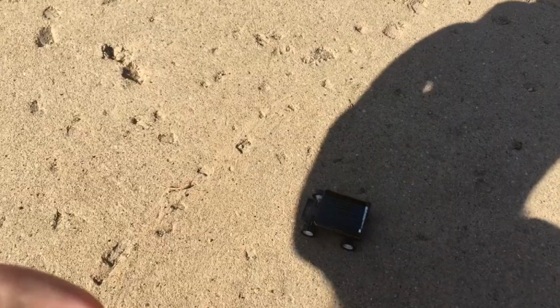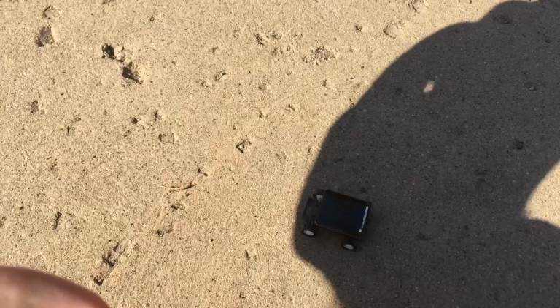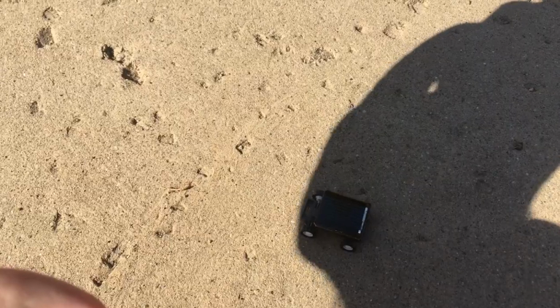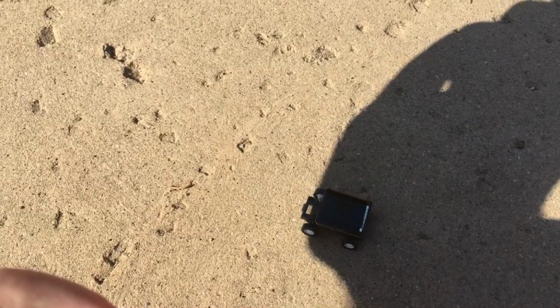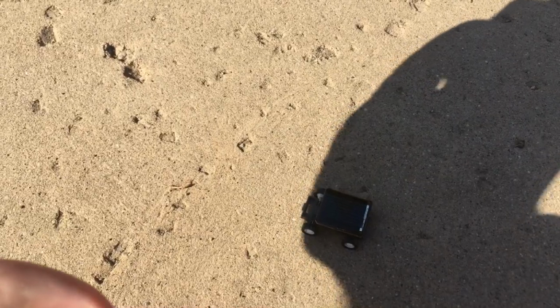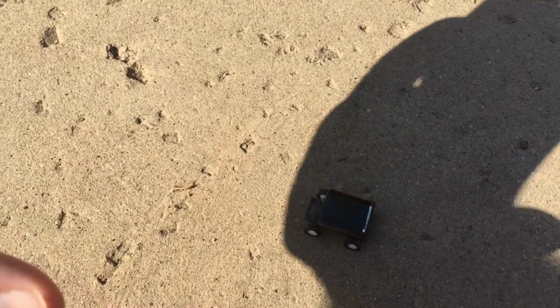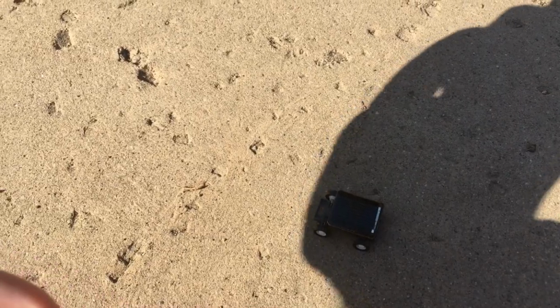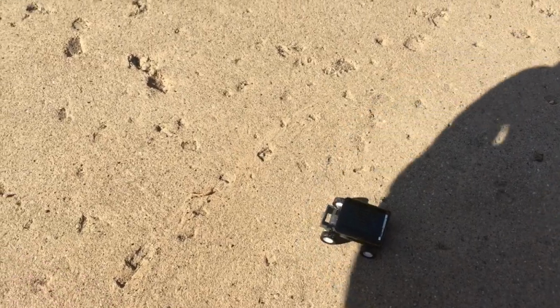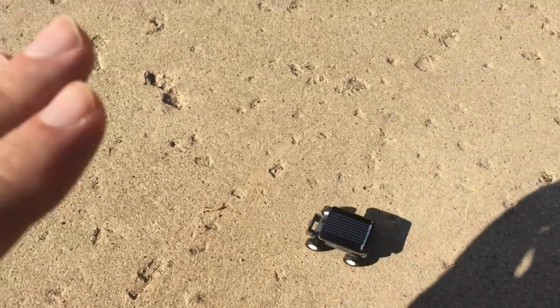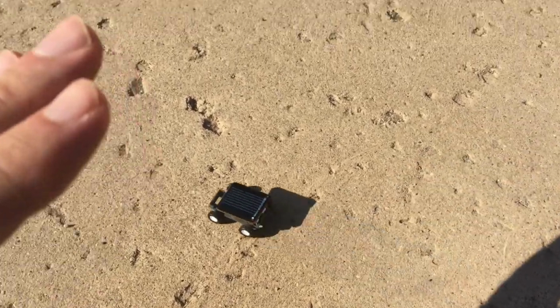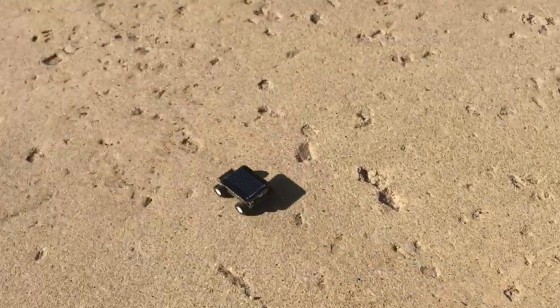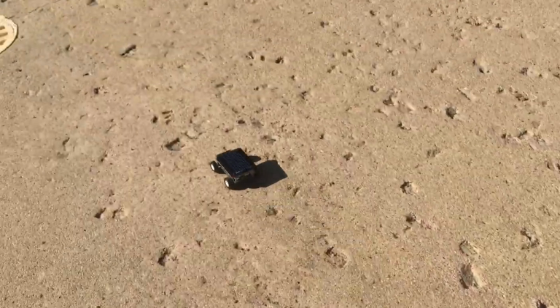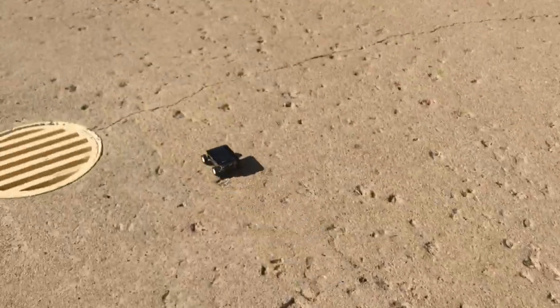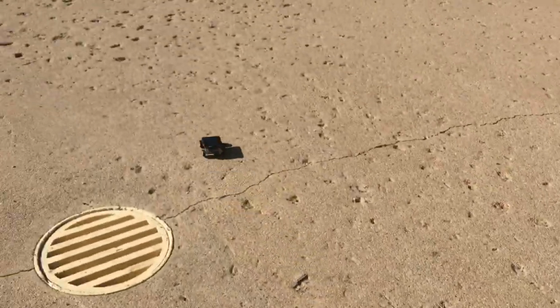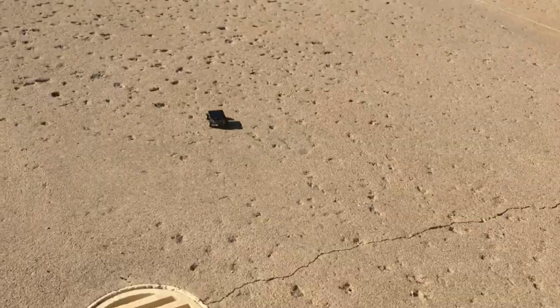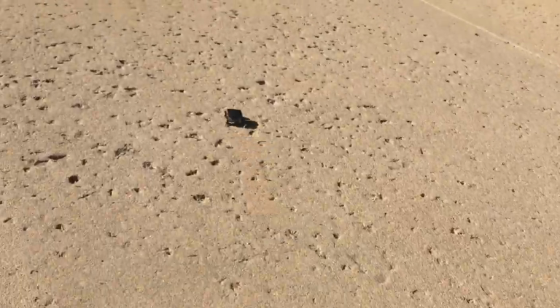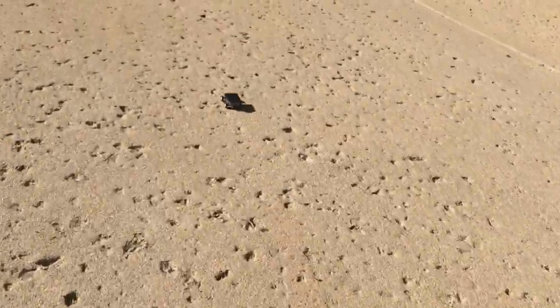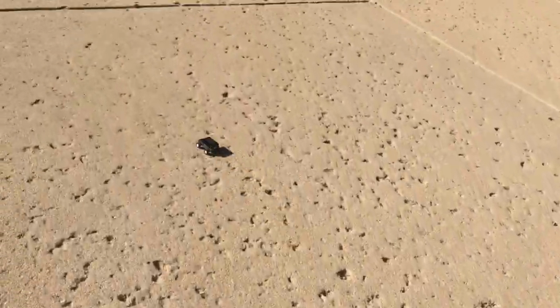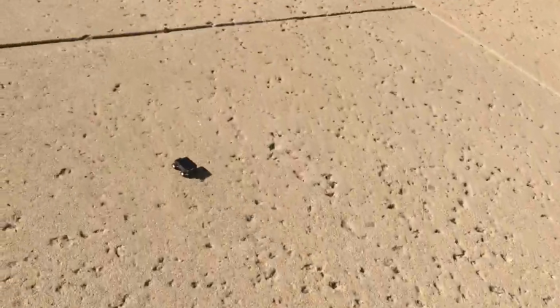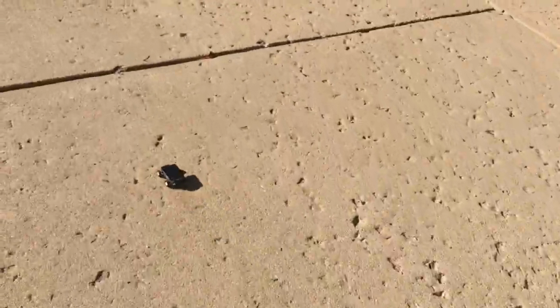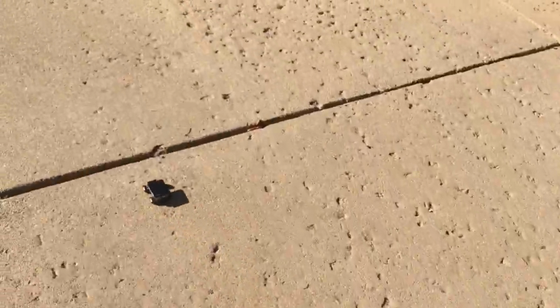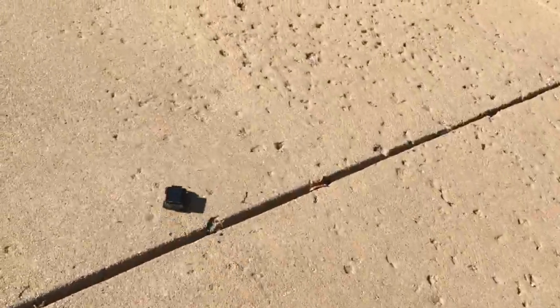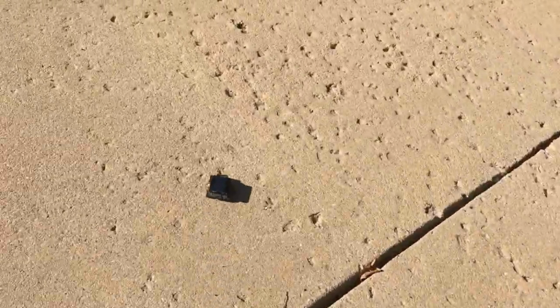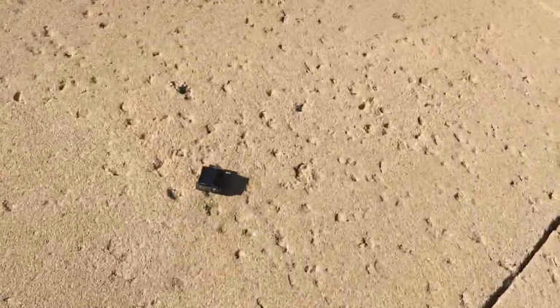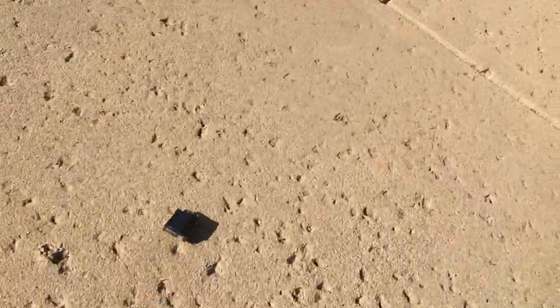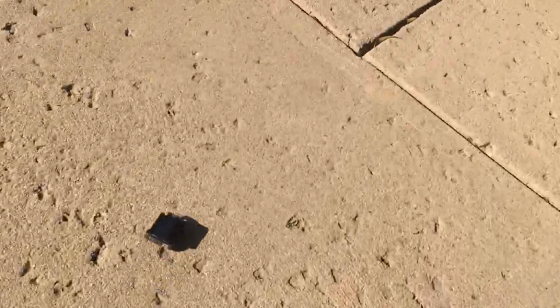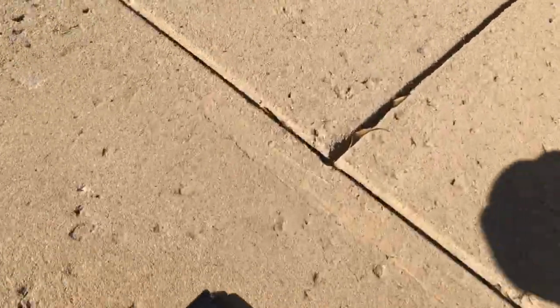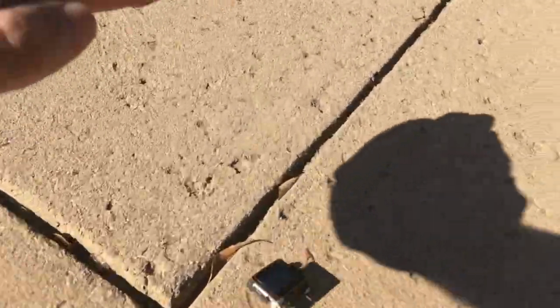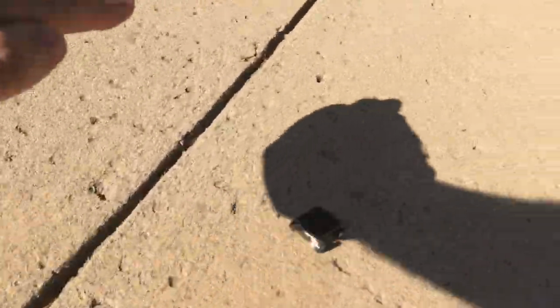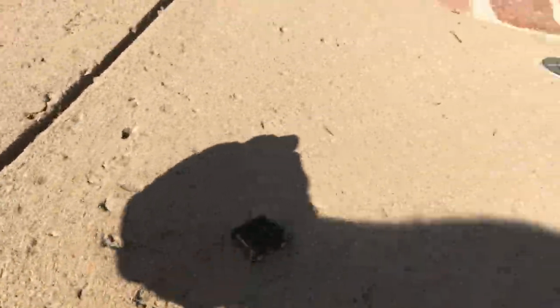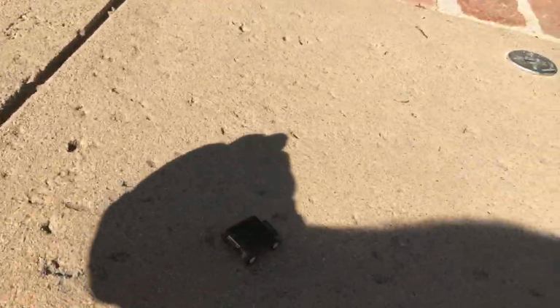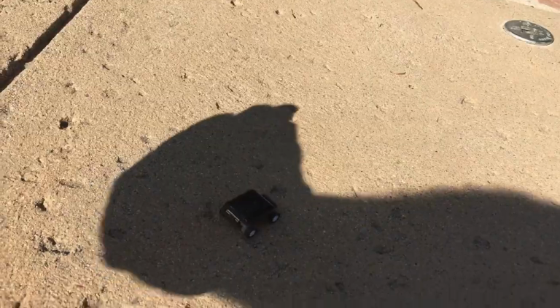Watch what happens when I remove the shadow from the car. The car goes on solar energy — that's amazing. Look at that. And when I put the shadow again, it stops.